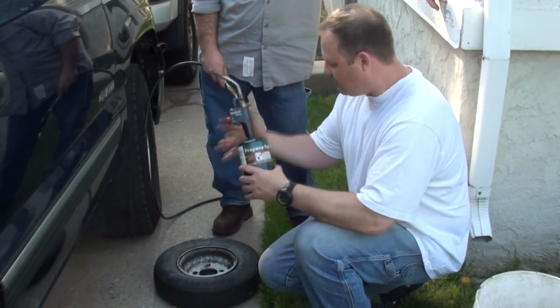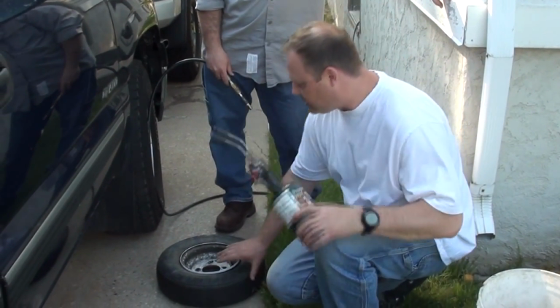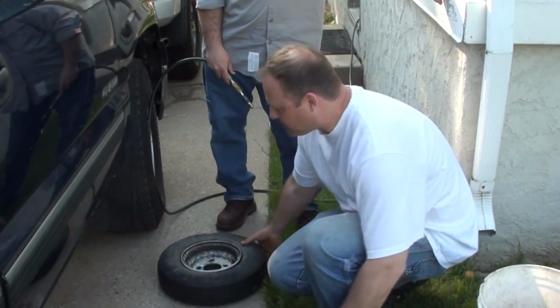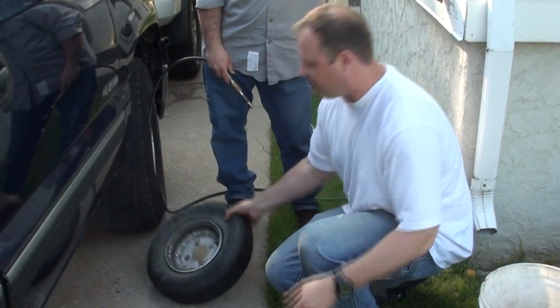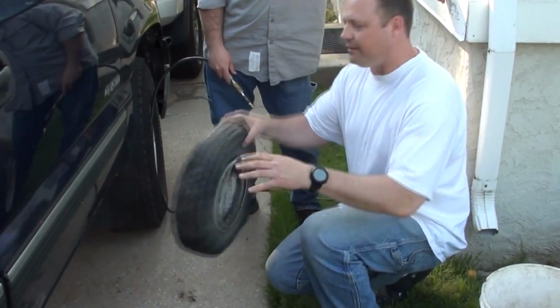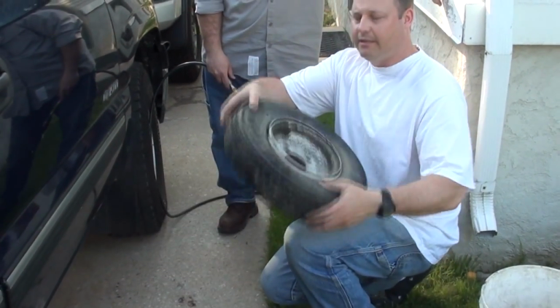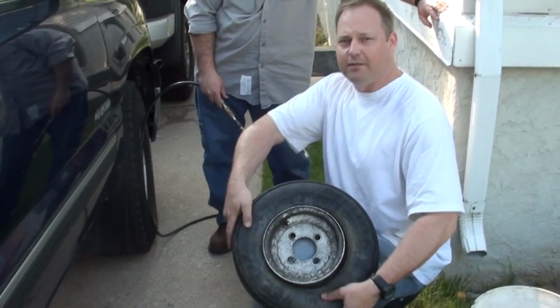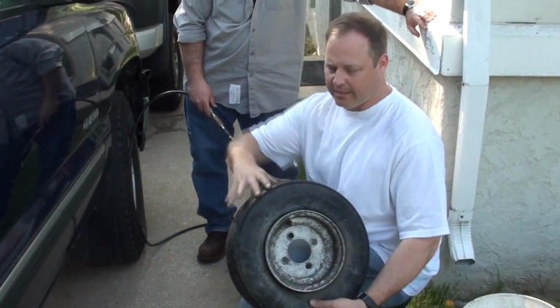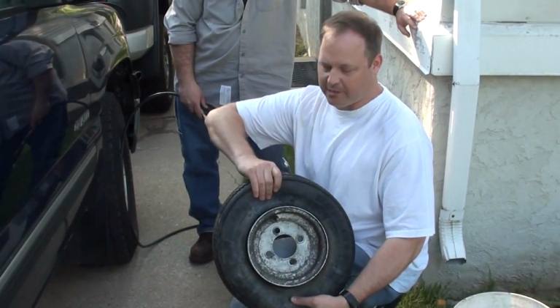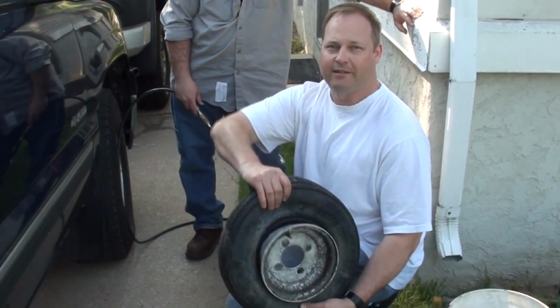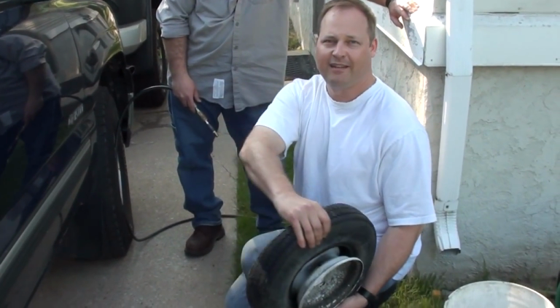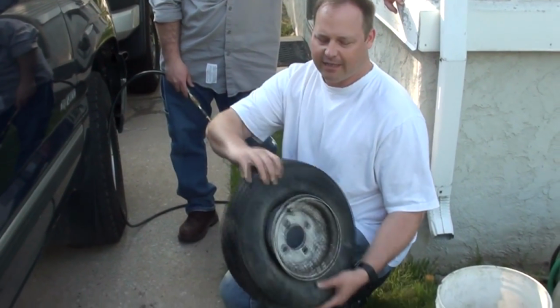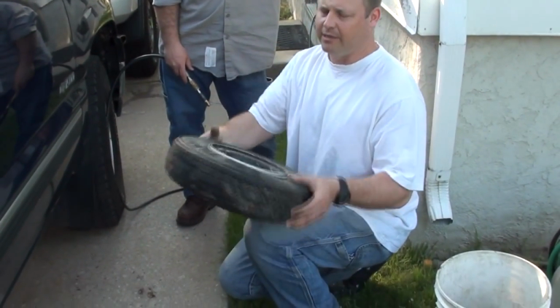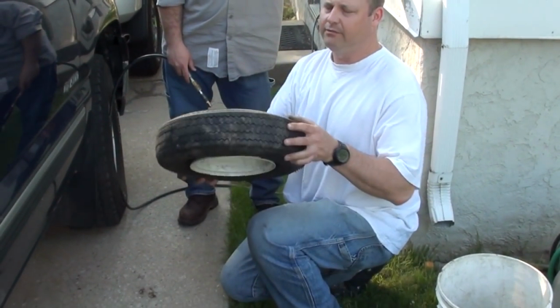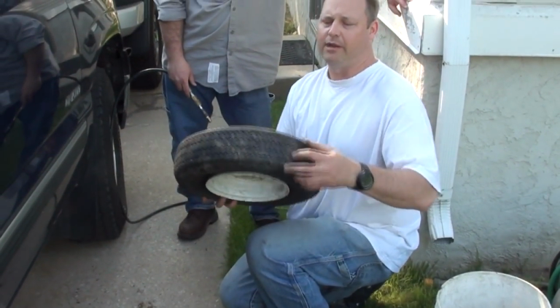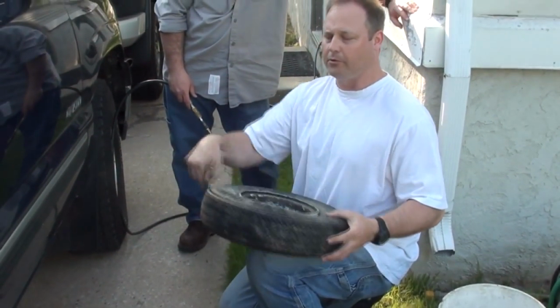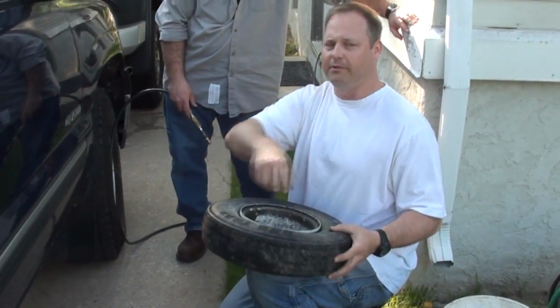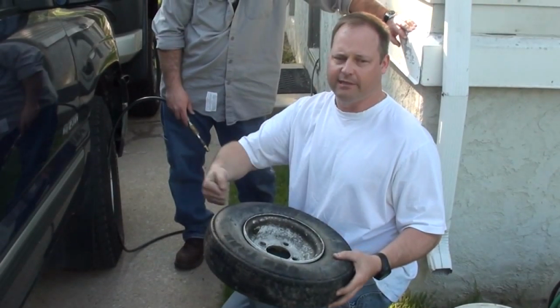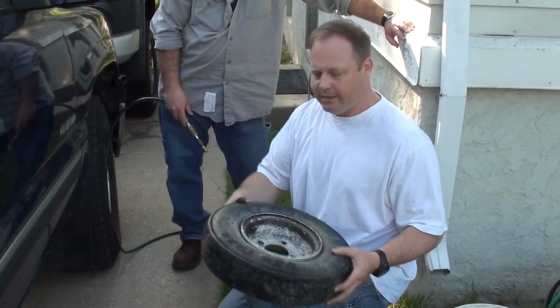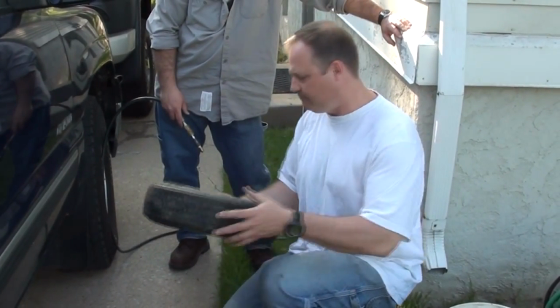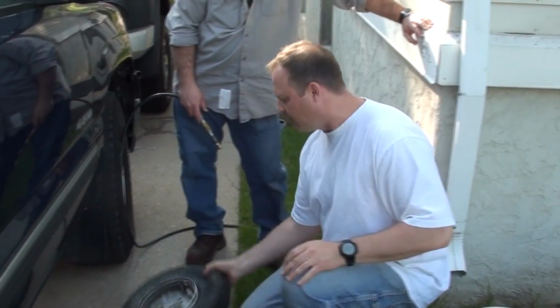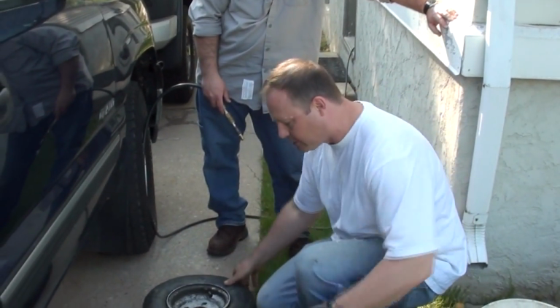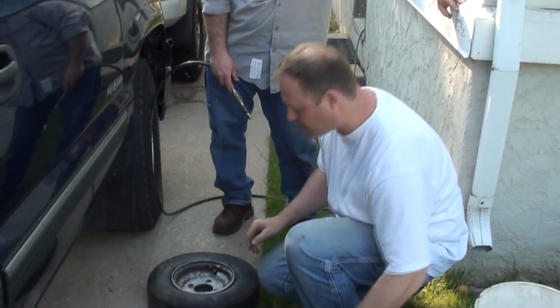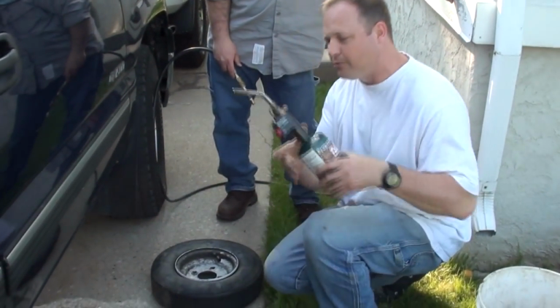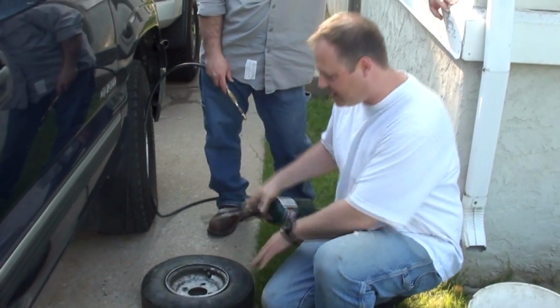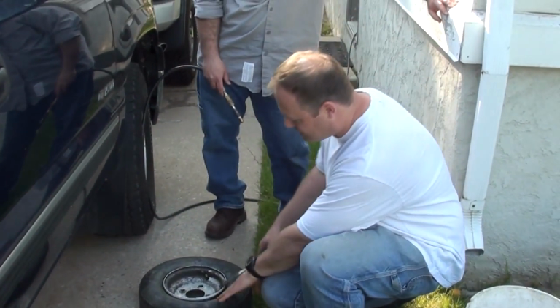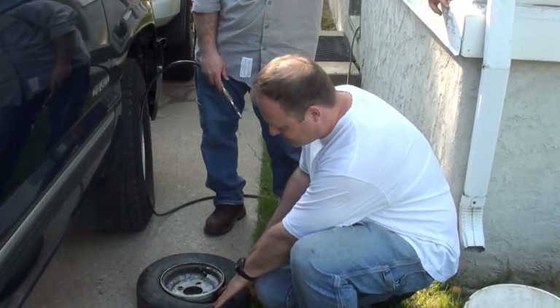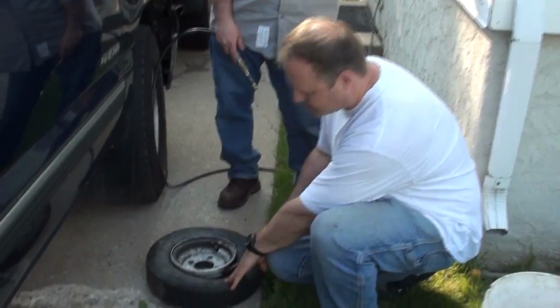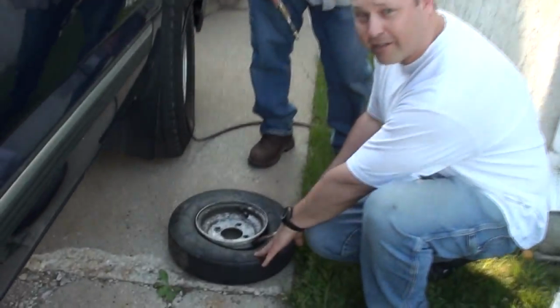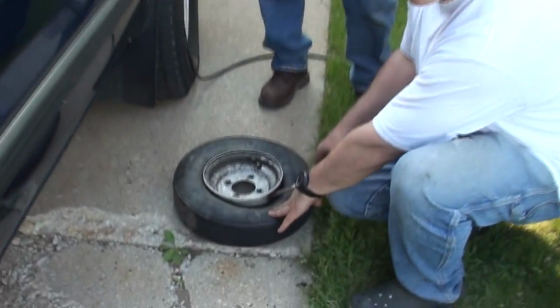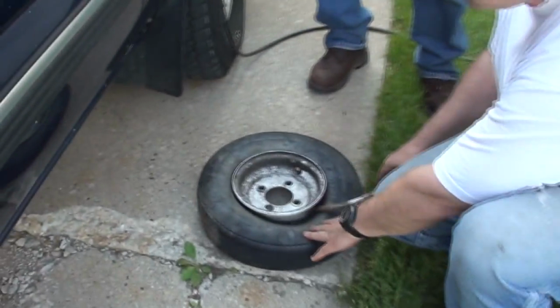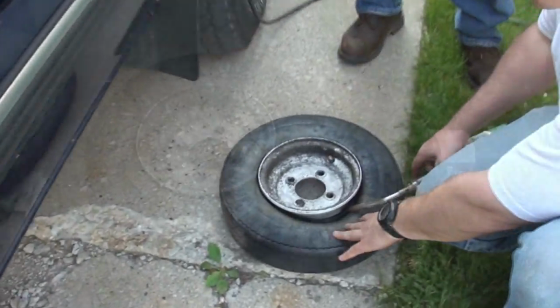We've got a jet ski trailer tire here that's off the bead from sitting all winter. Rather than wrap a rope around it and tighten it and all that, we're gonna use some propane and try to make it pop on.